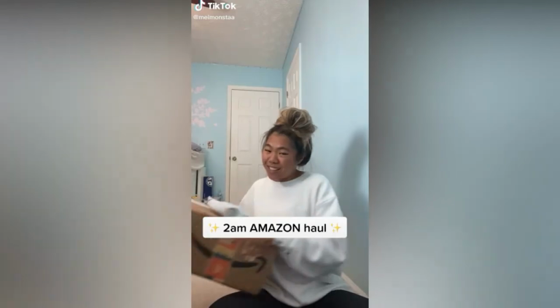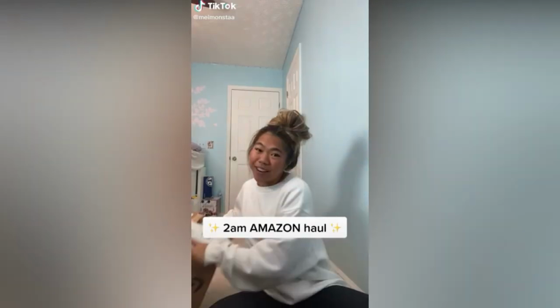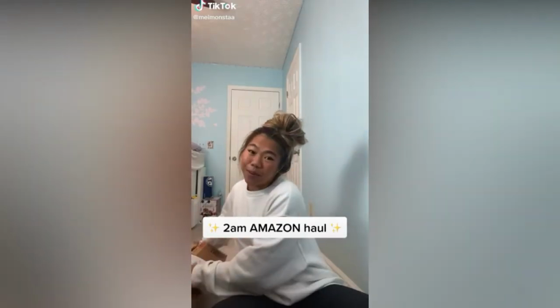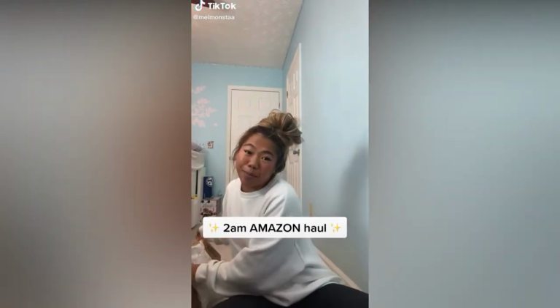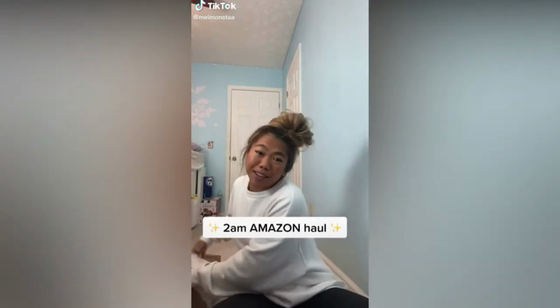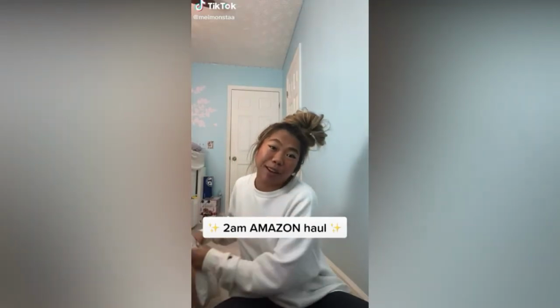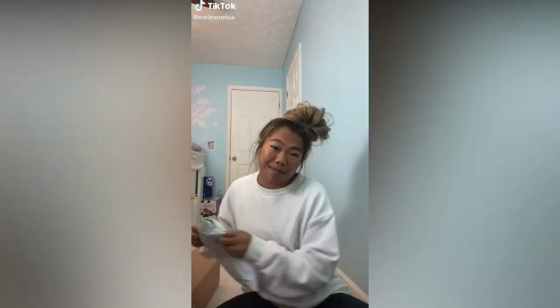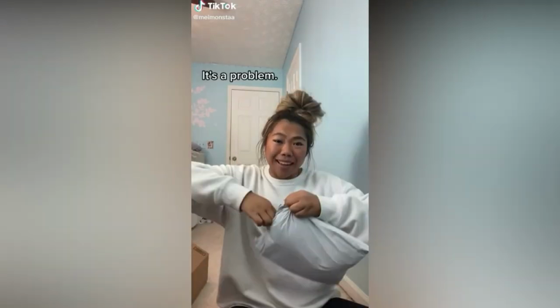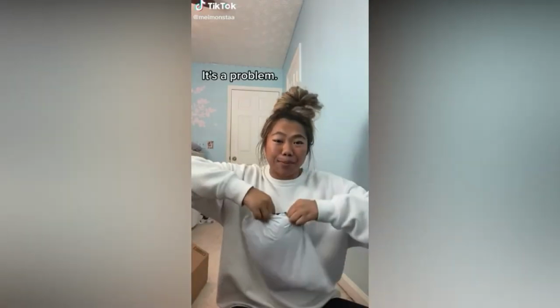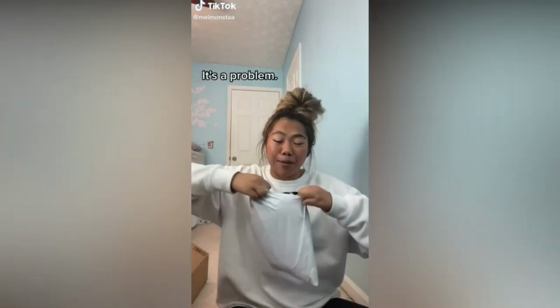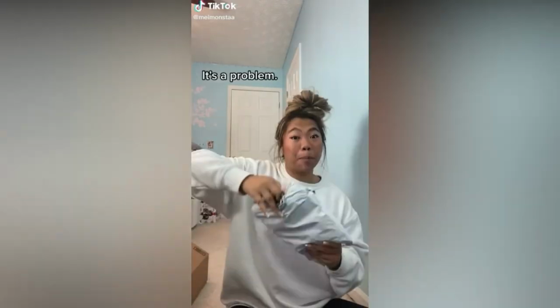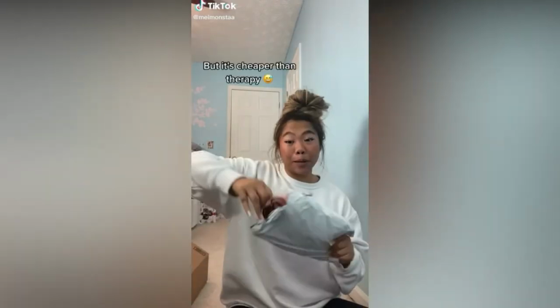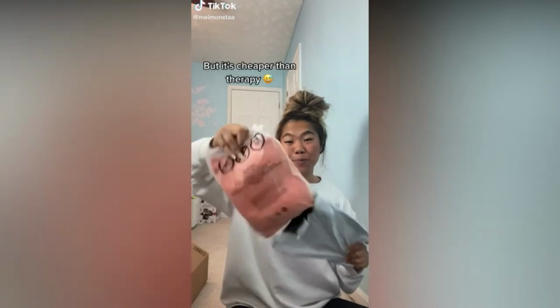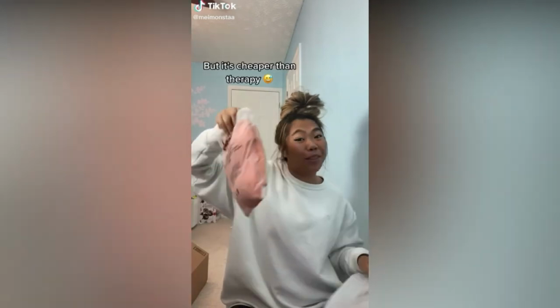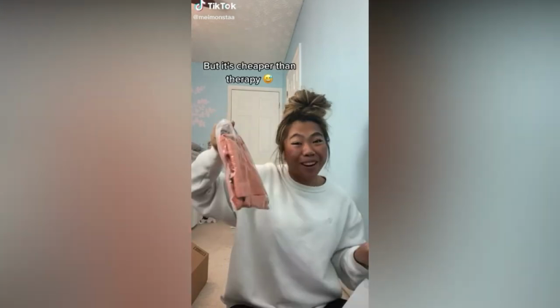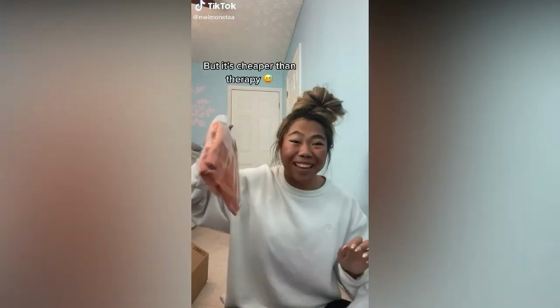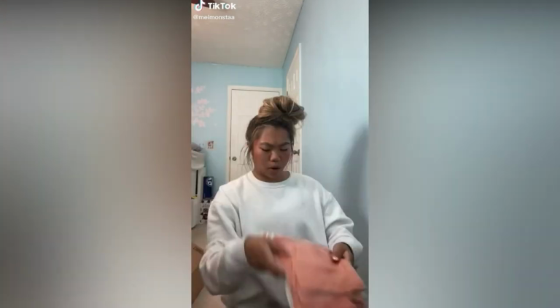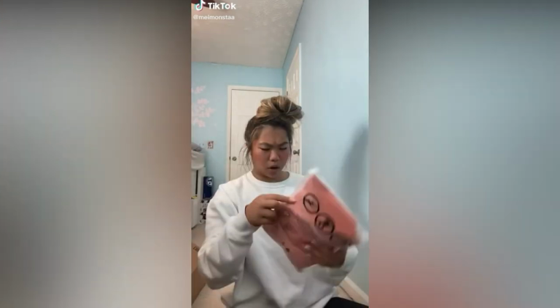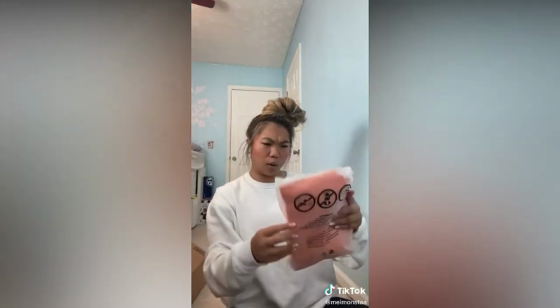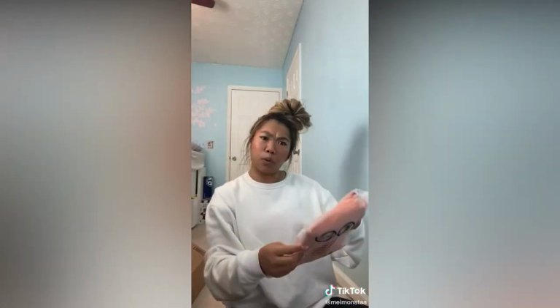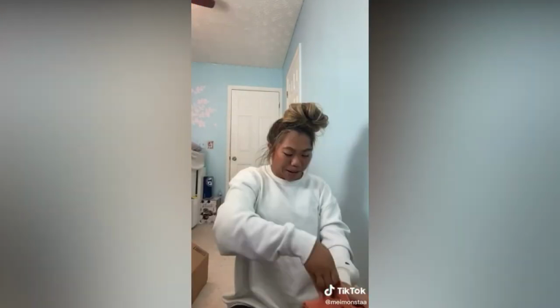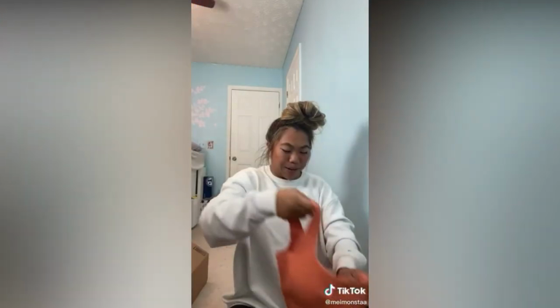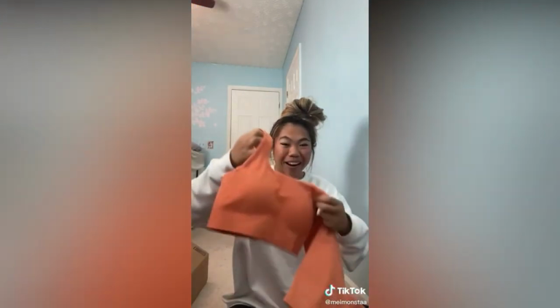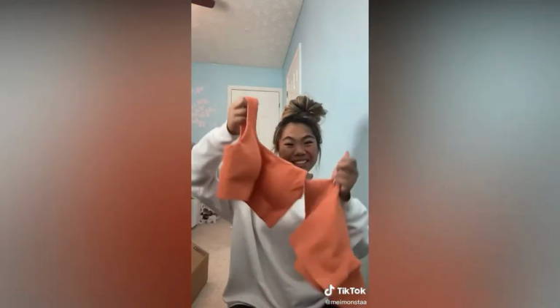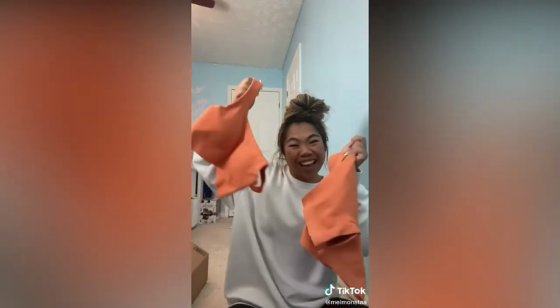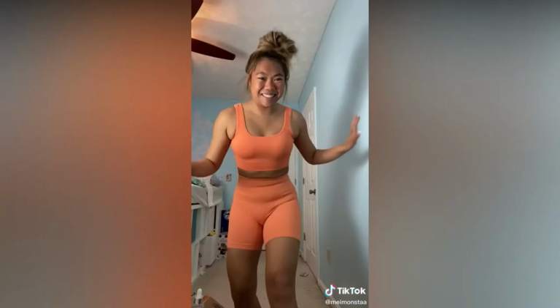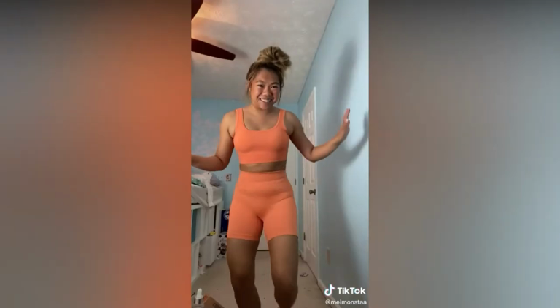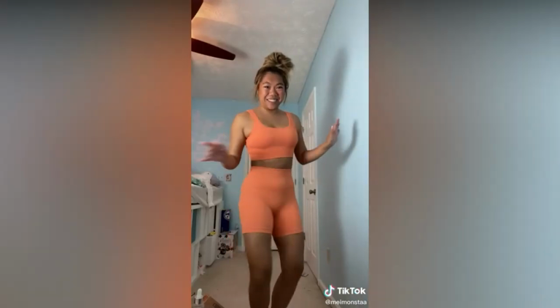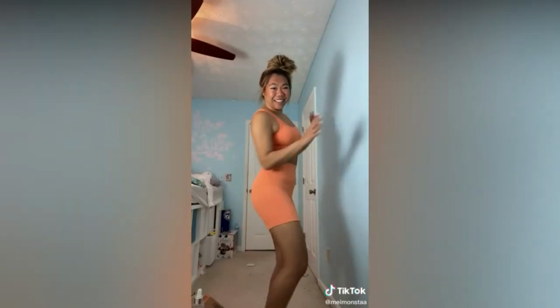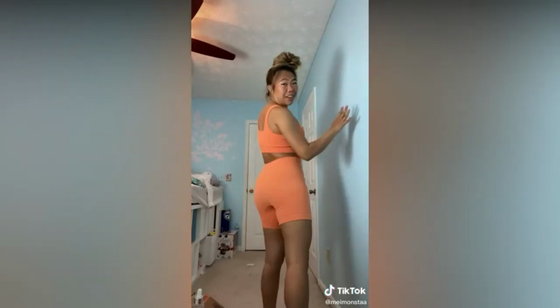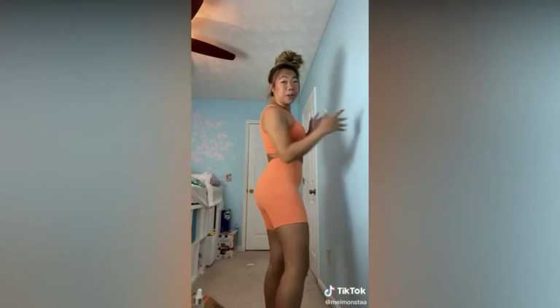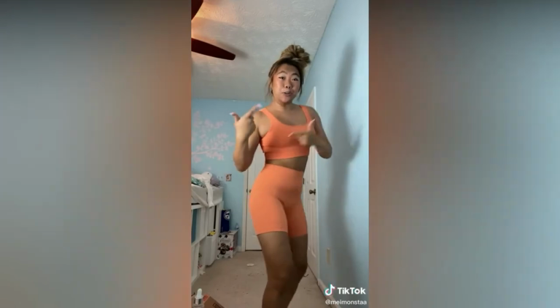Find out what I bought at 2am — it's a problem, but it's cheaper than therapy. New workout stuff, and it's actually really cute and under $20.